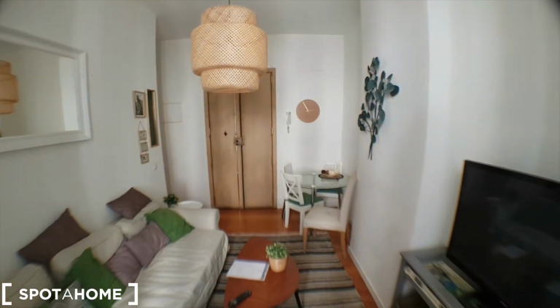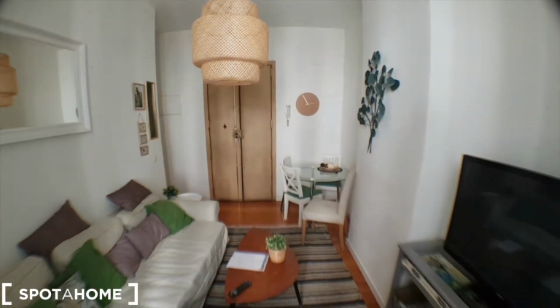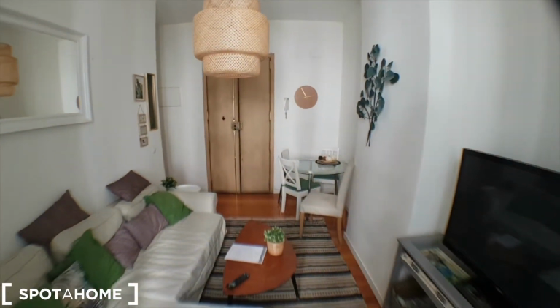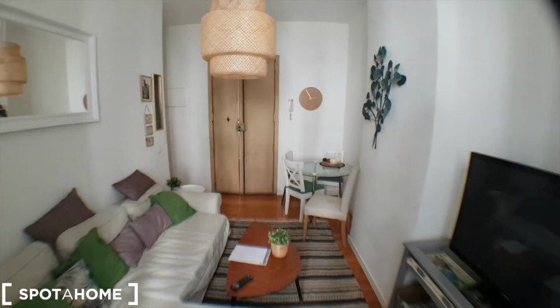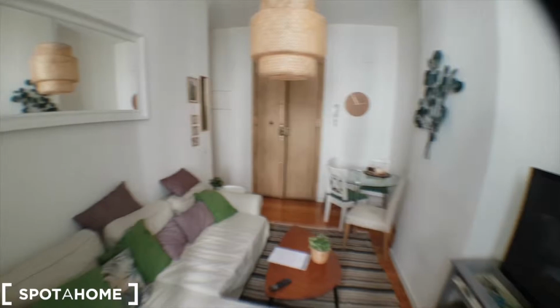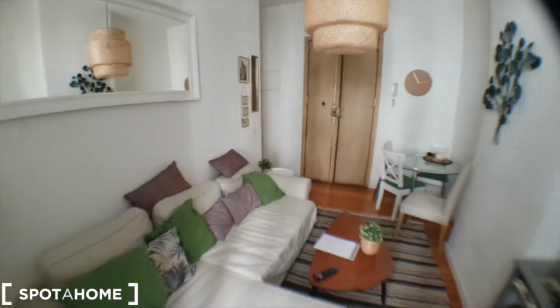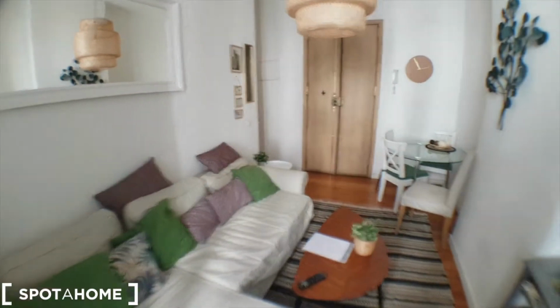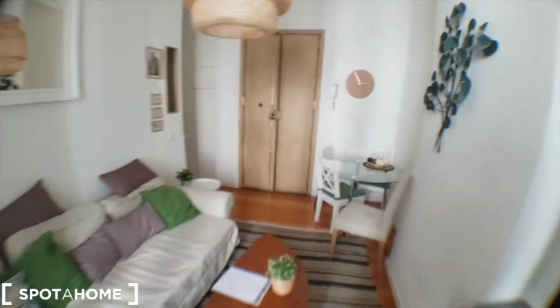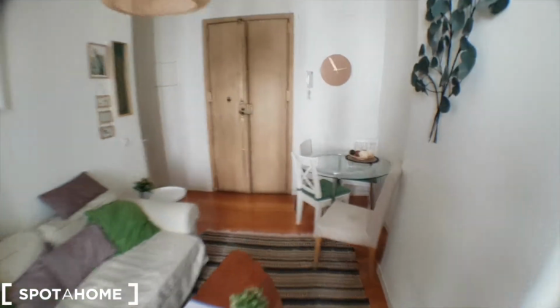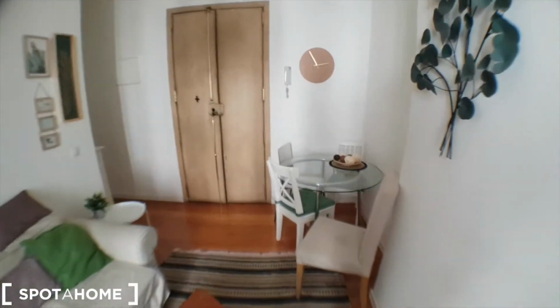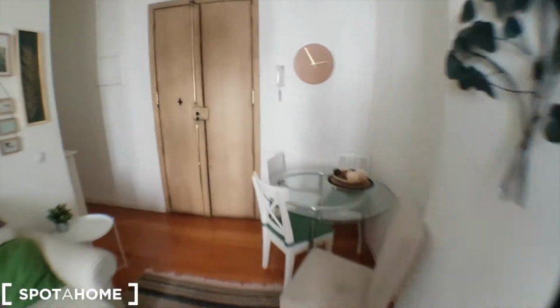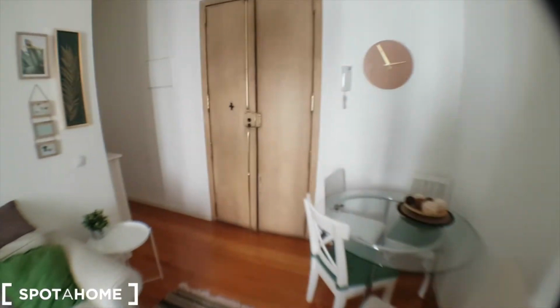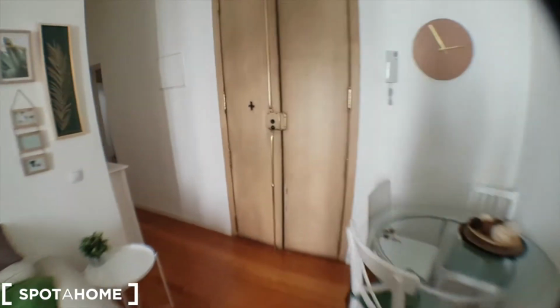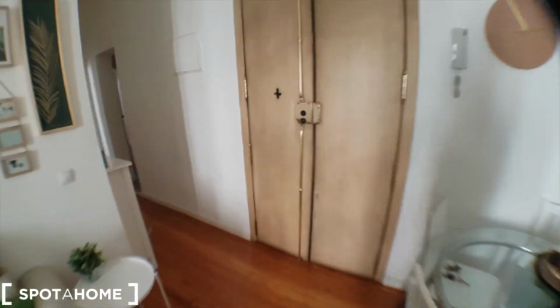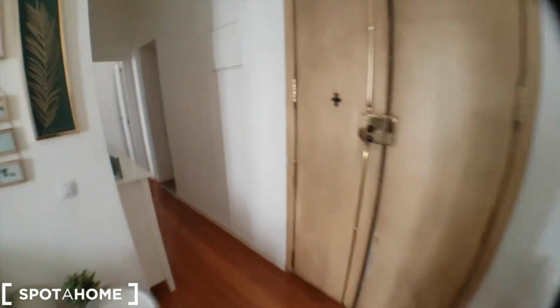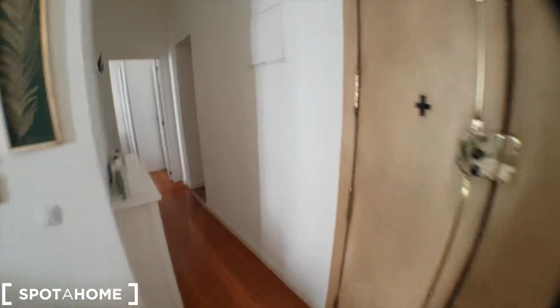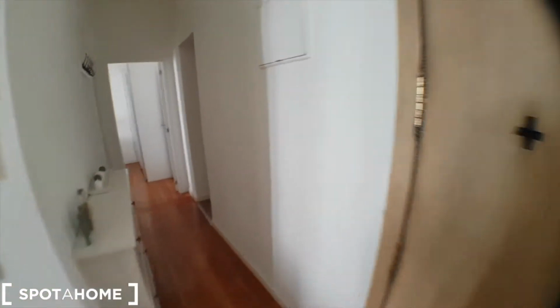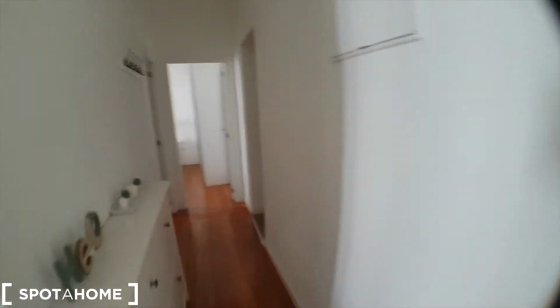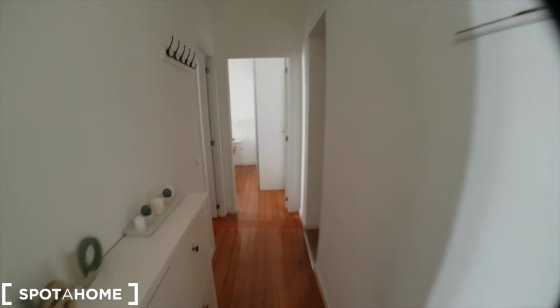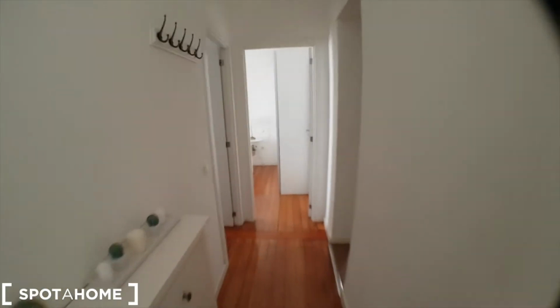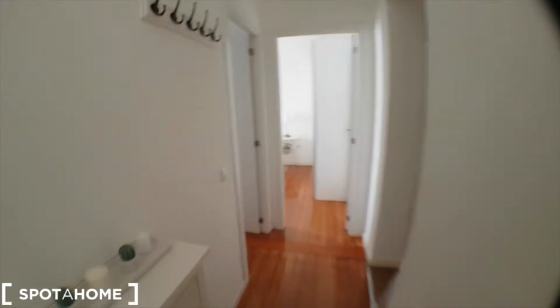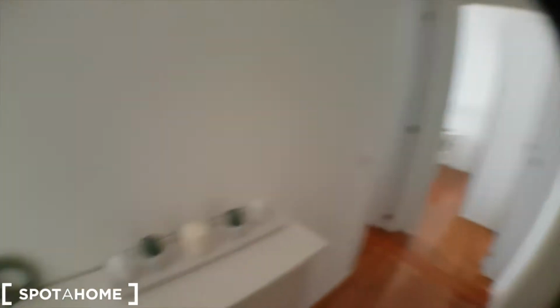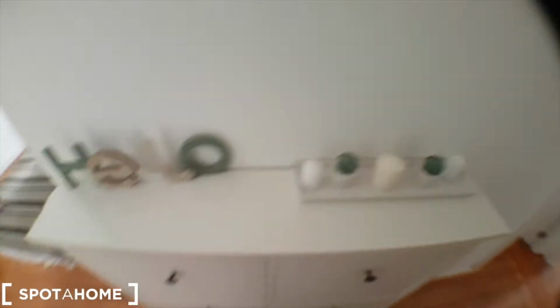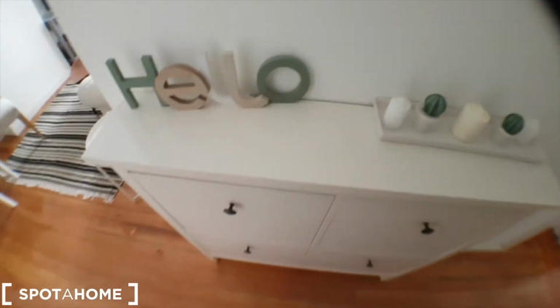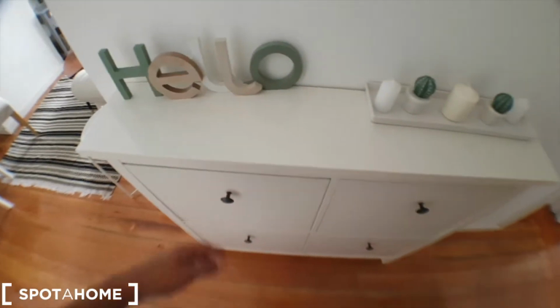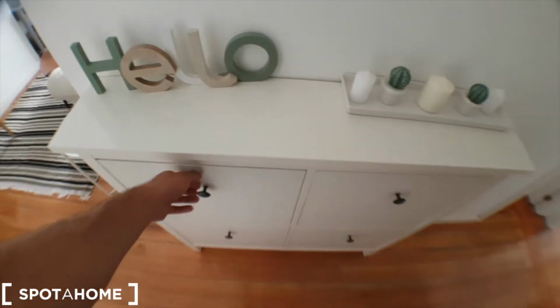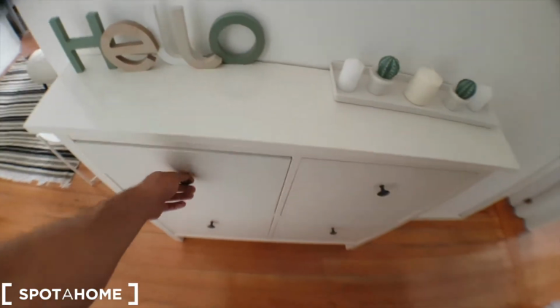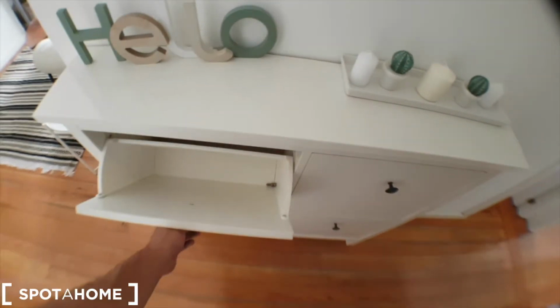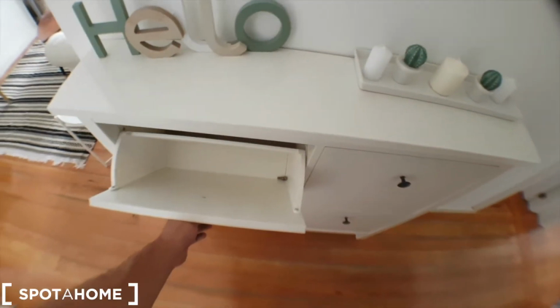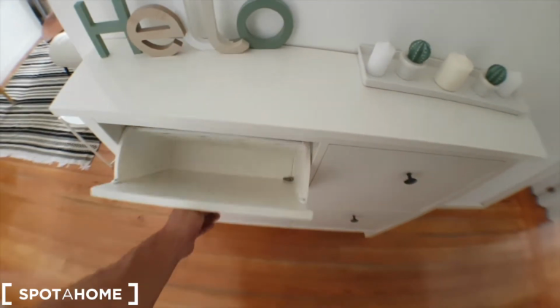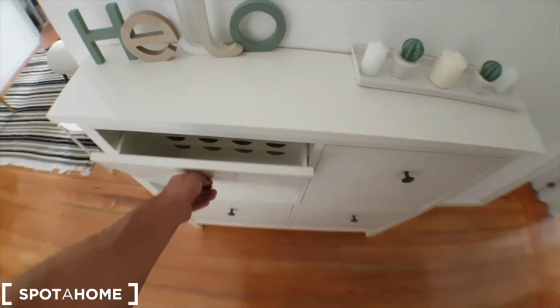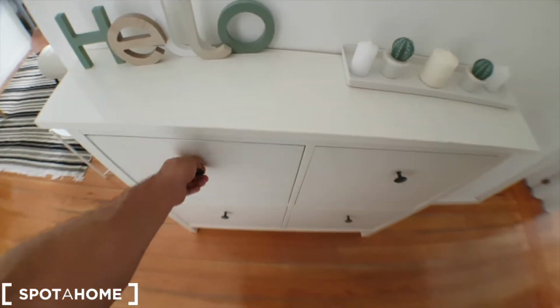Let's continue and I'll show you the bedrooms, bathroom, and kitchen. You've got a shoe storage here.